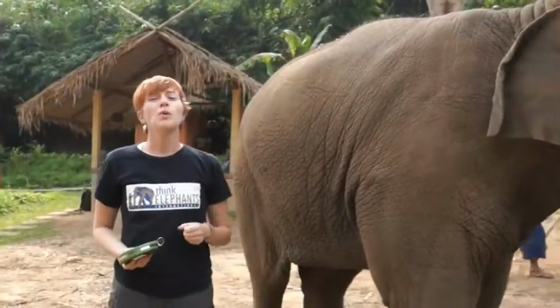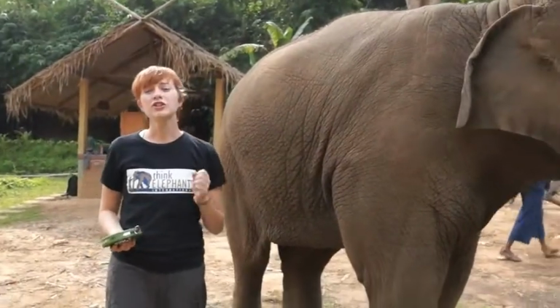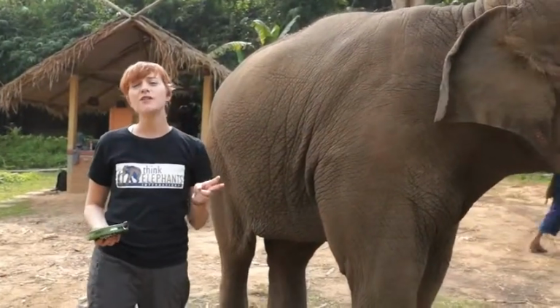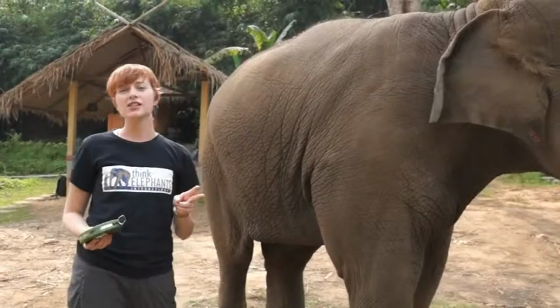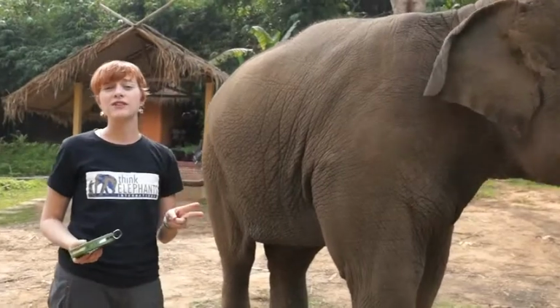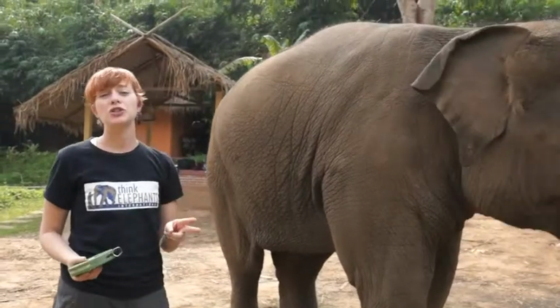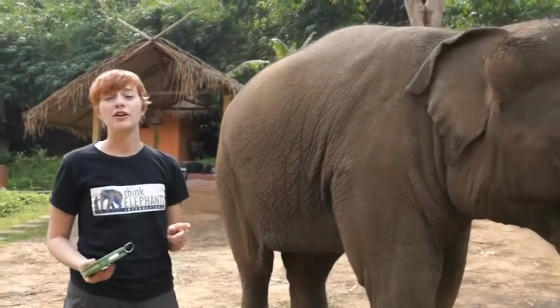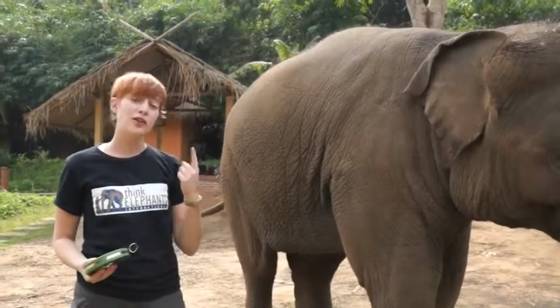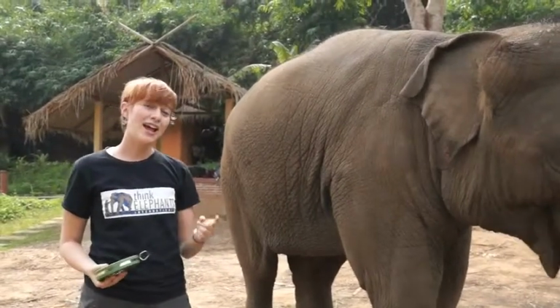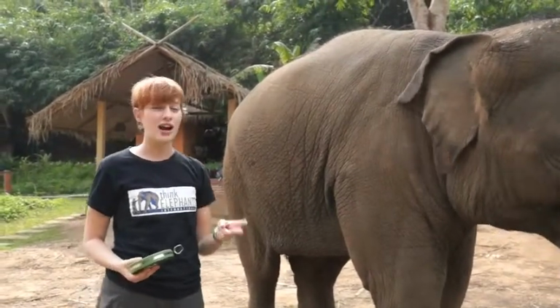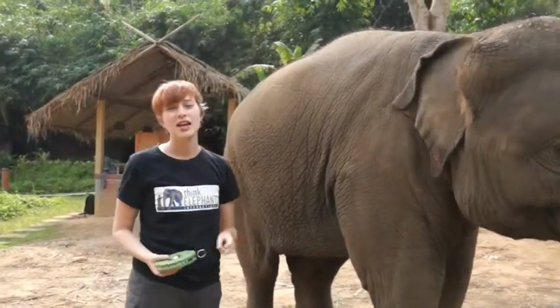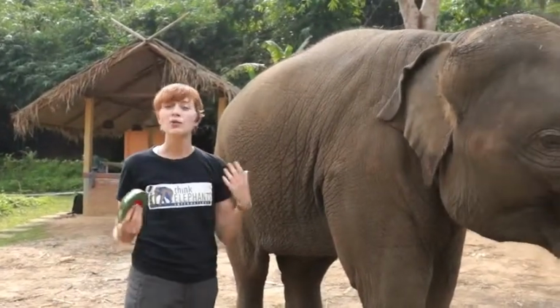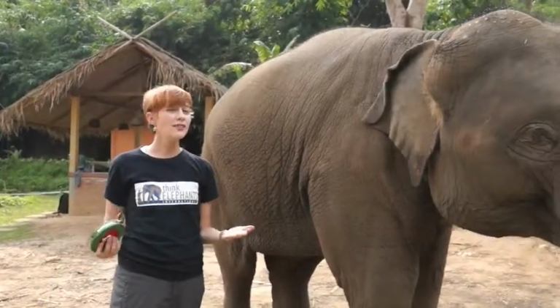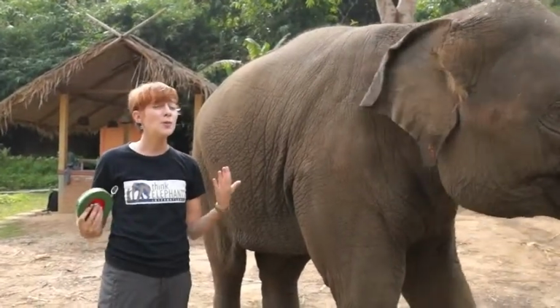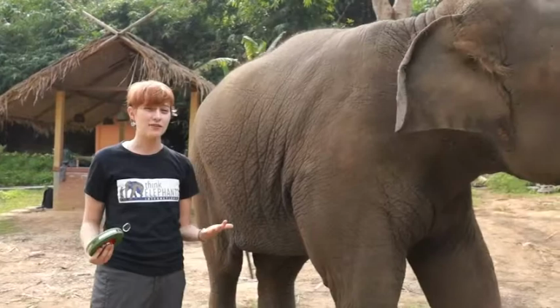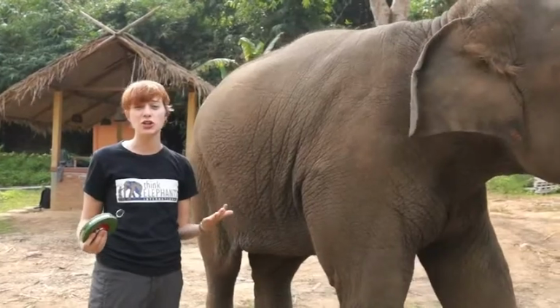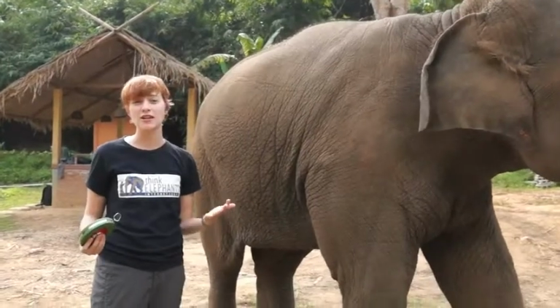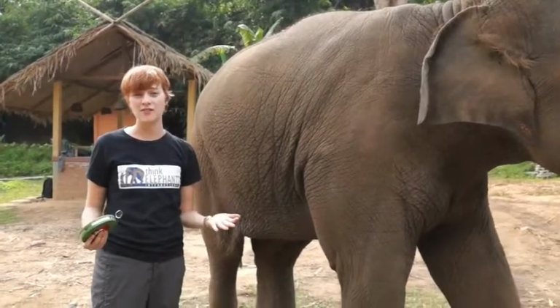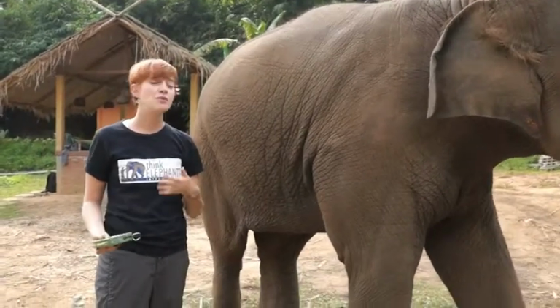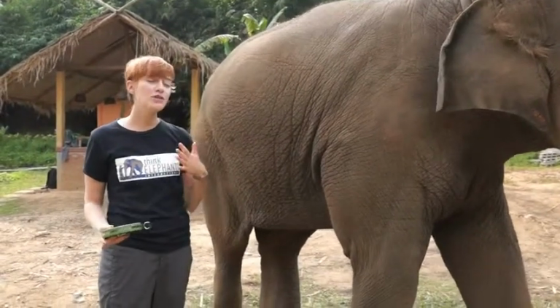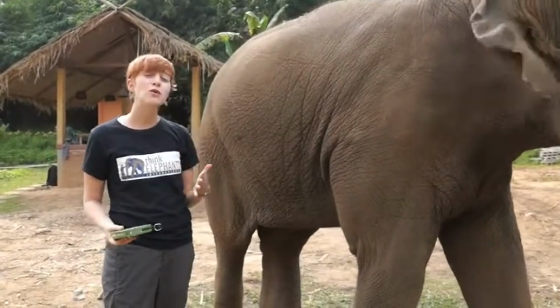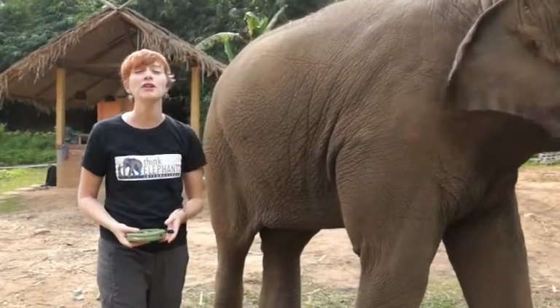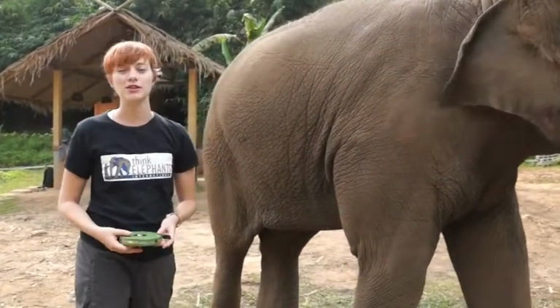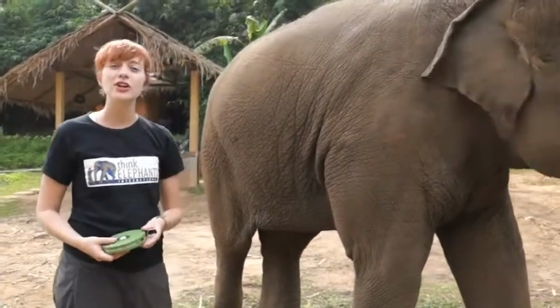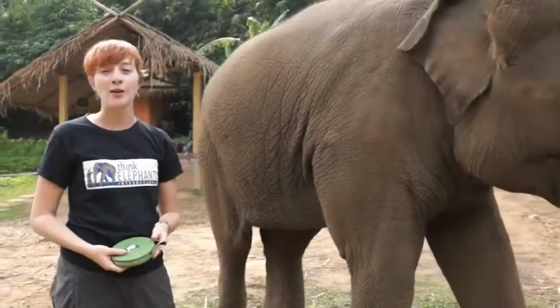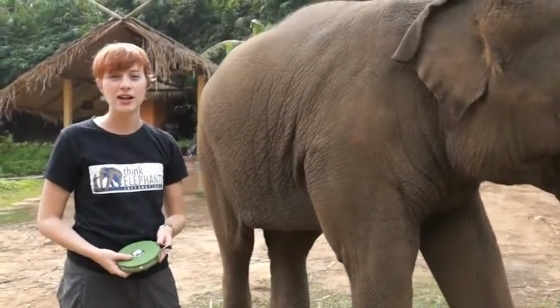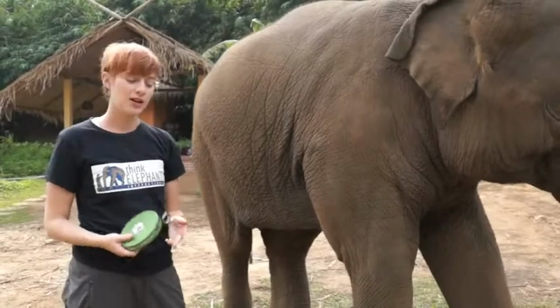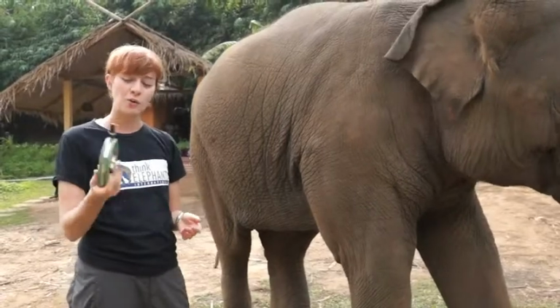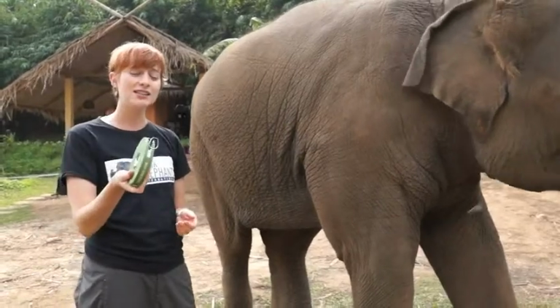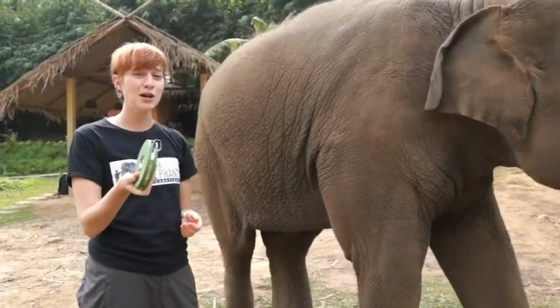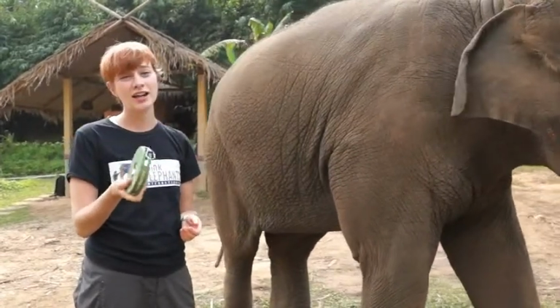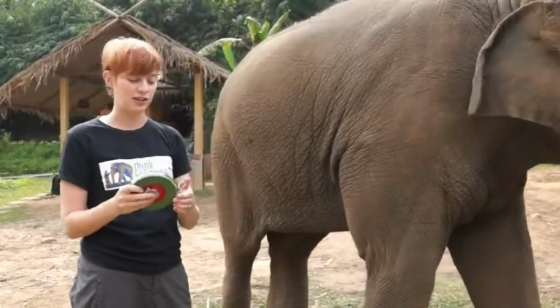We like to measure two different things on our elephants to make sure they're healthy: their weight and their height. We don't have a scale big enough to measure the weight of an elephant, but we do have a really cool formula that we use to figure out how heavy they are. What we need is a tape measure and a calculator.